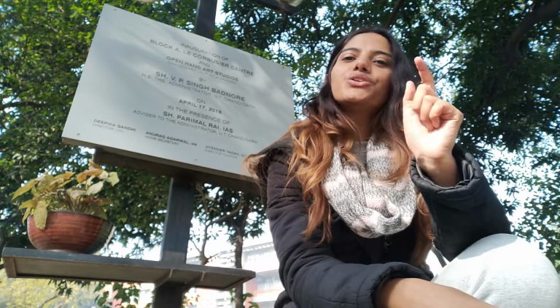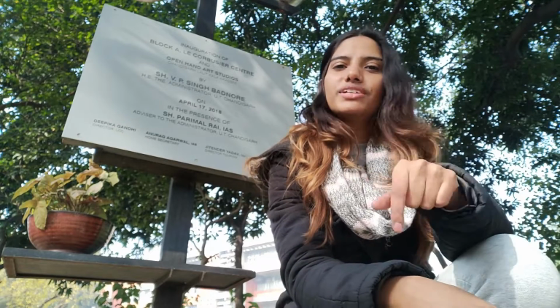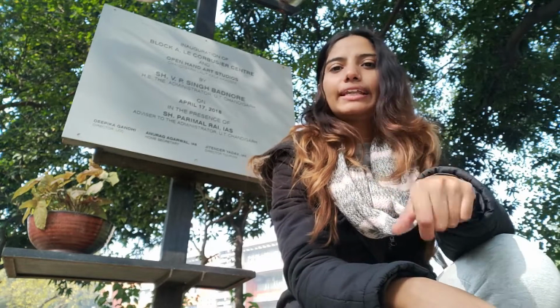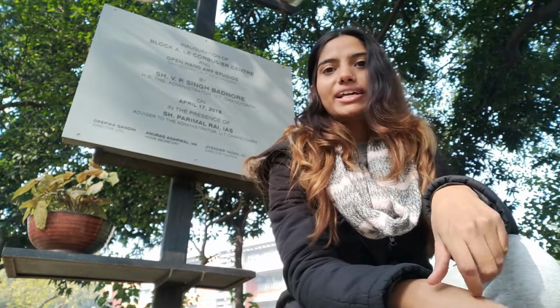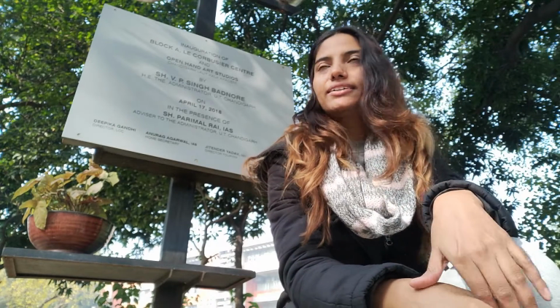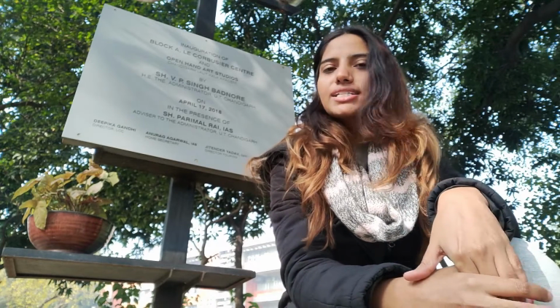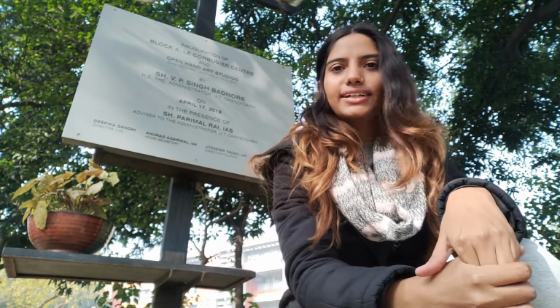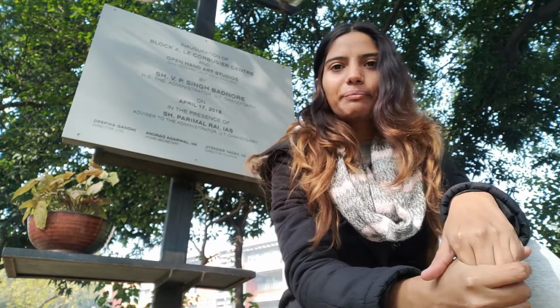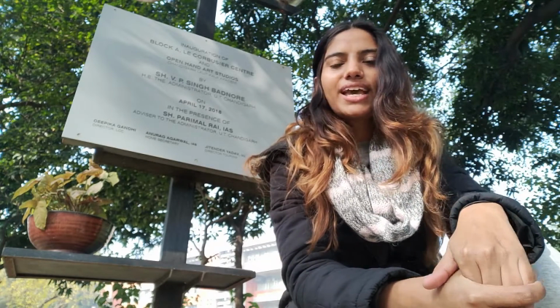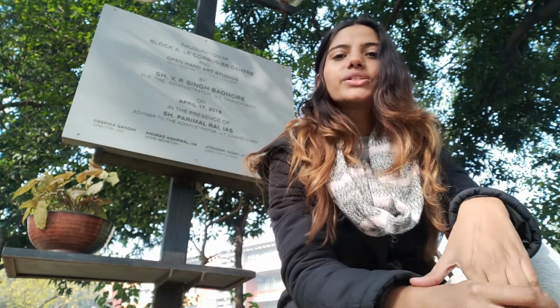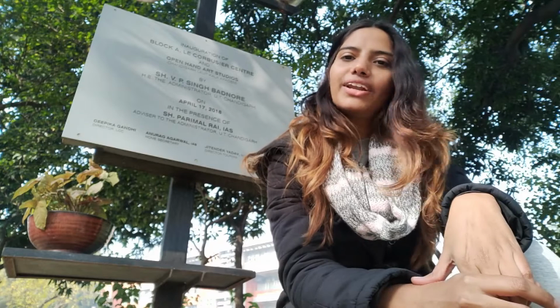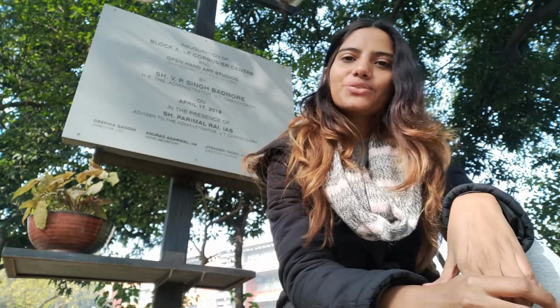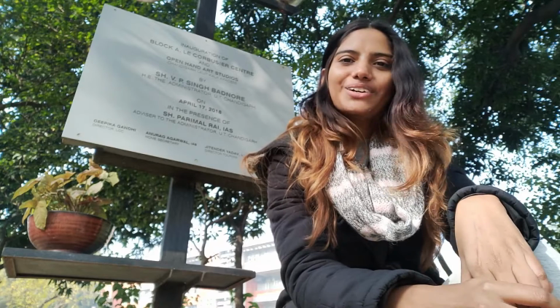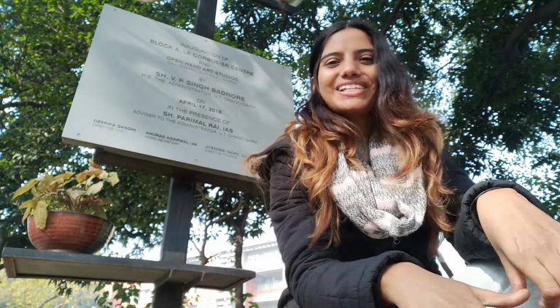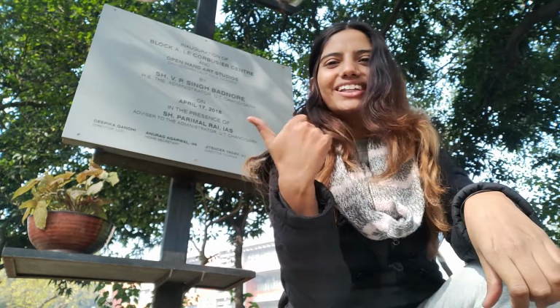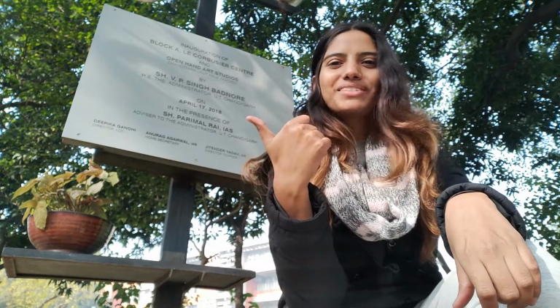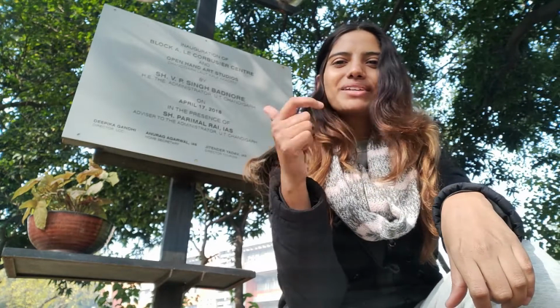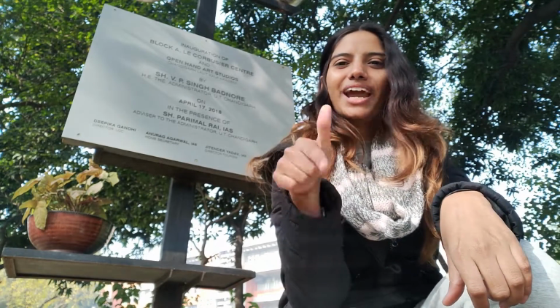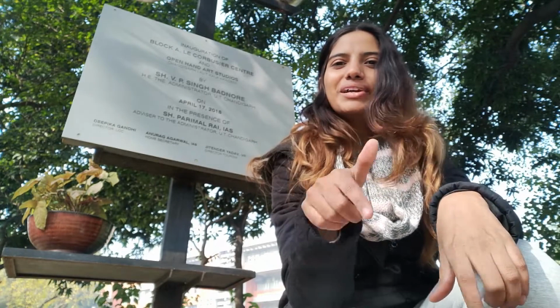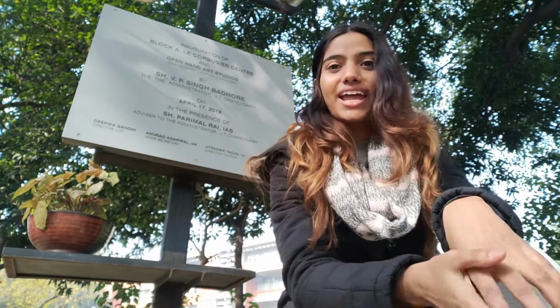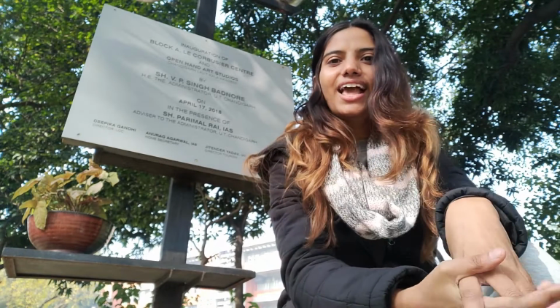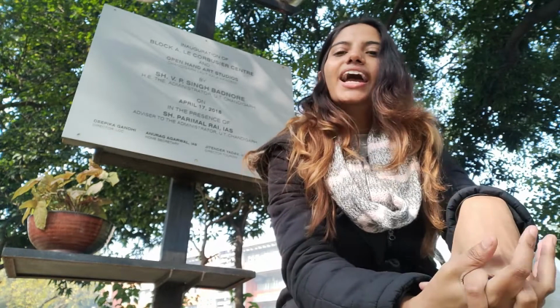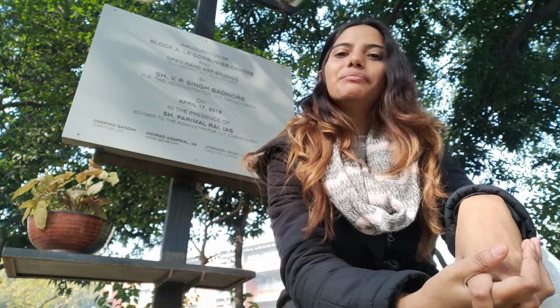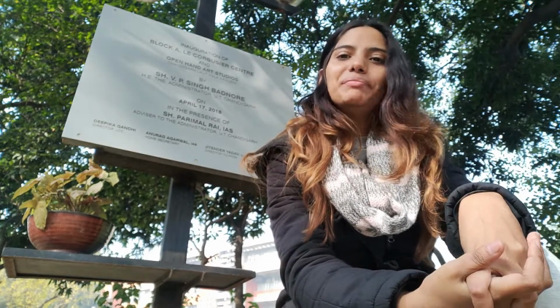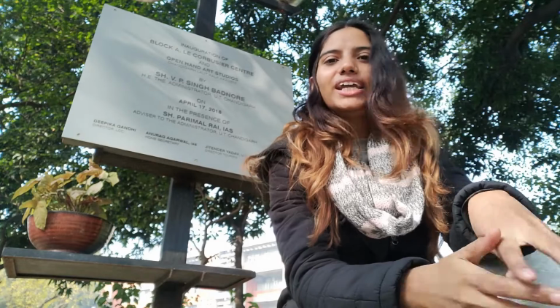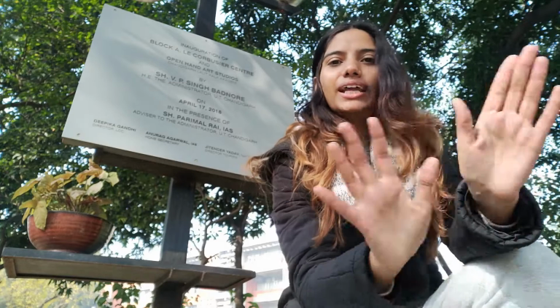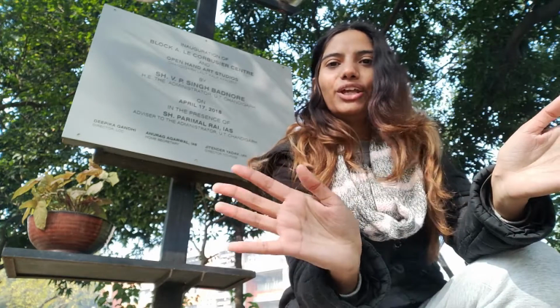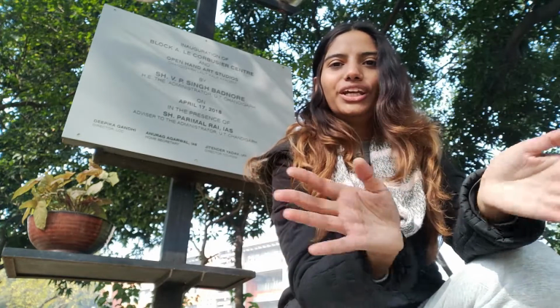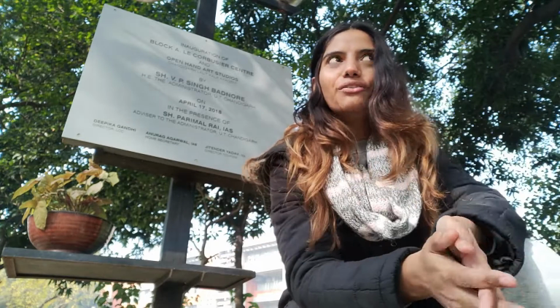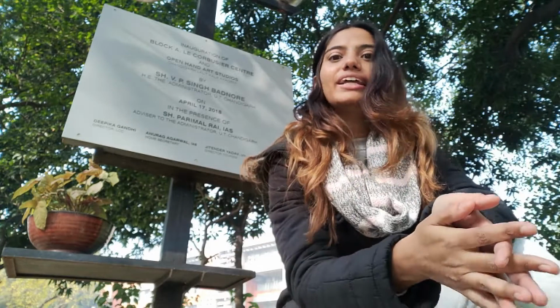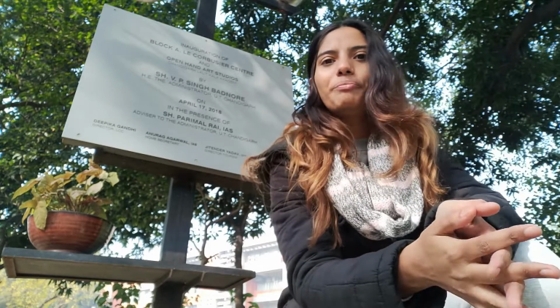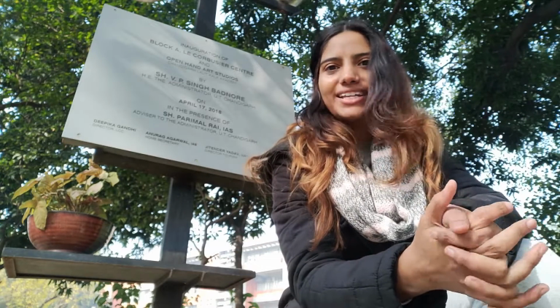You should visit this place — it's really interesting. If you like this video, please give it a thumbs up, subscribe to my channel, and meet me in my next video at a new place!